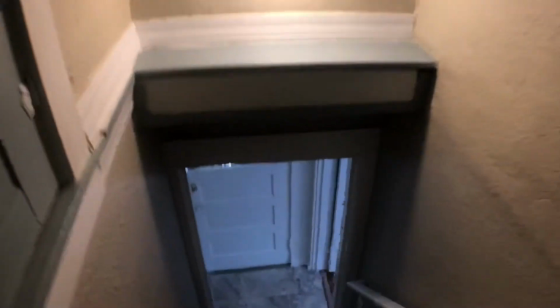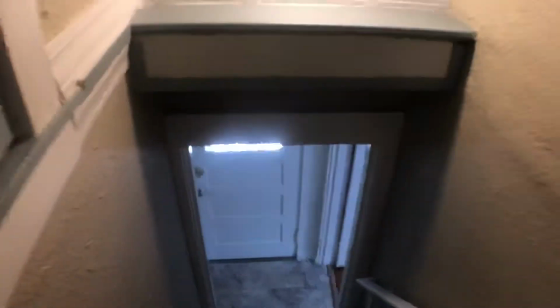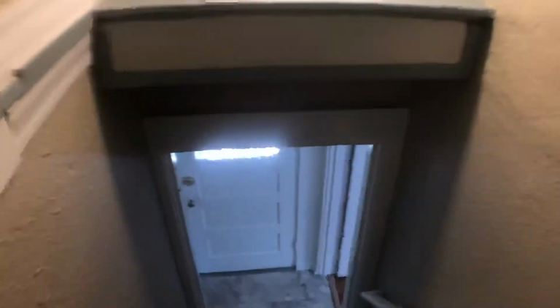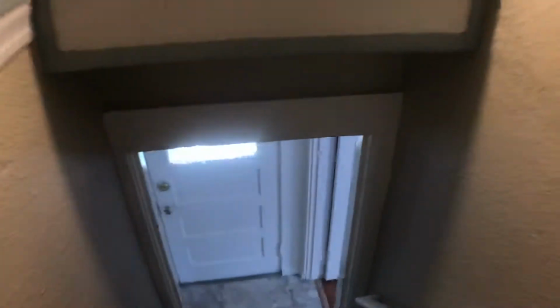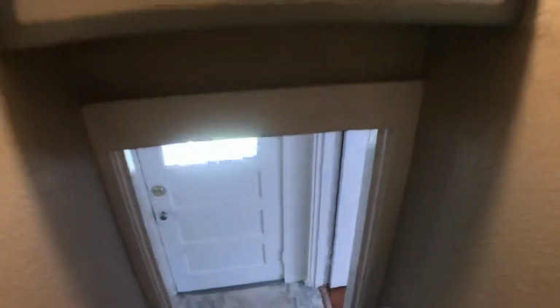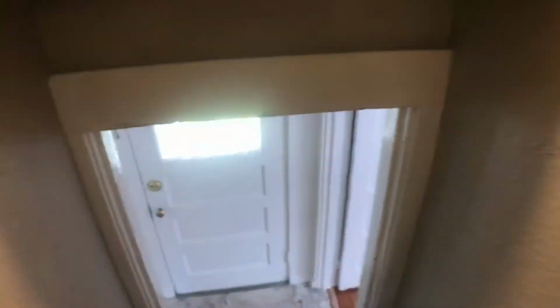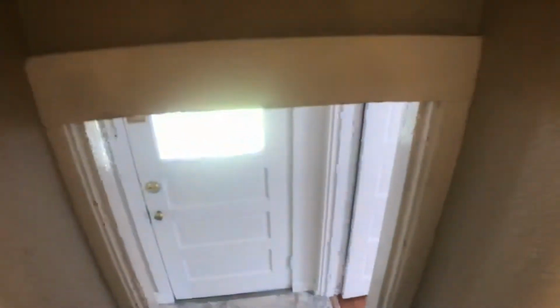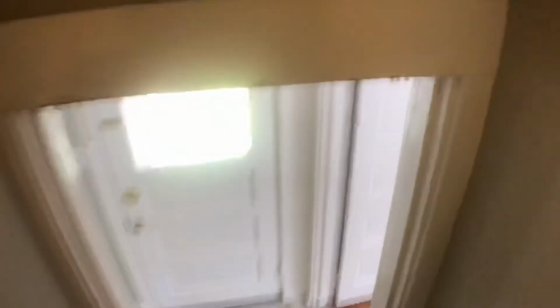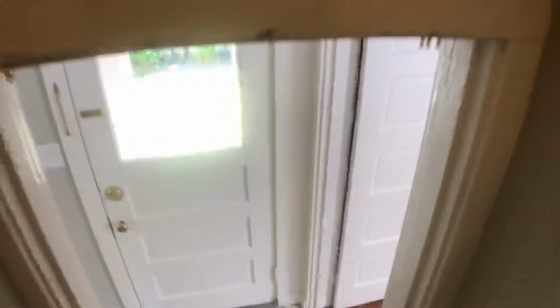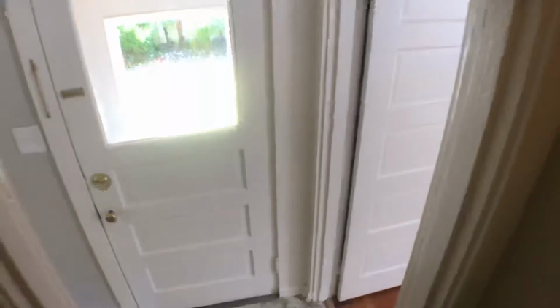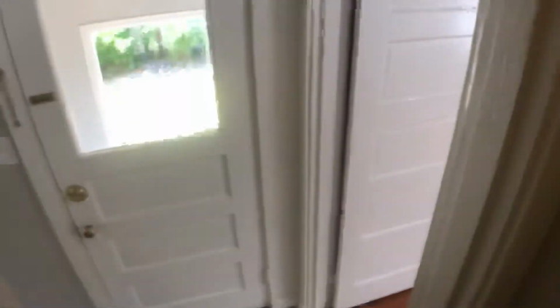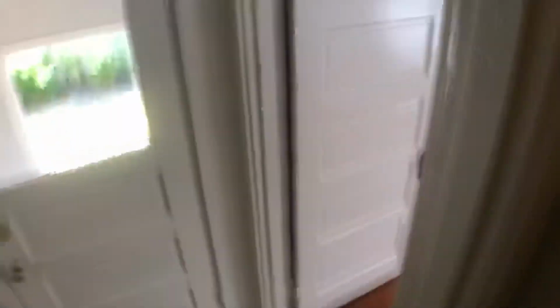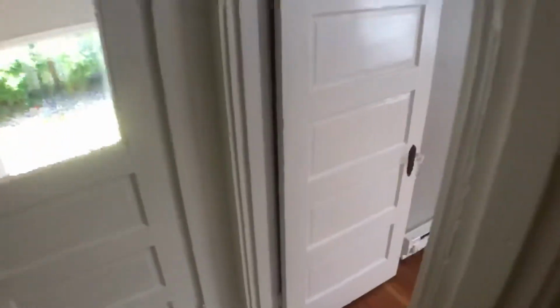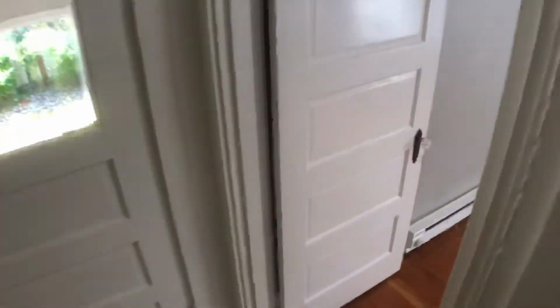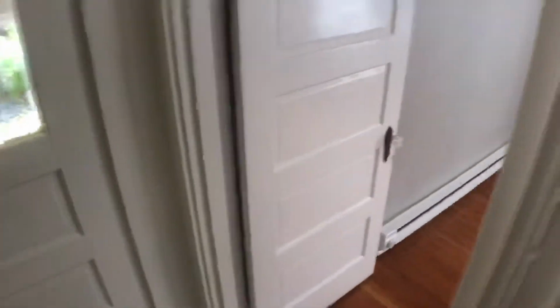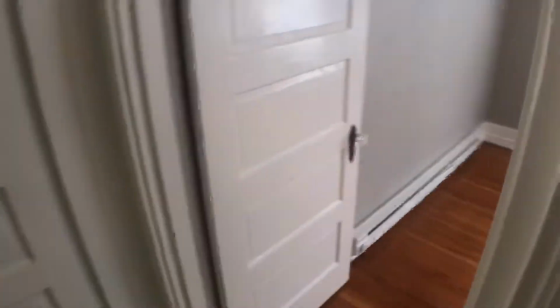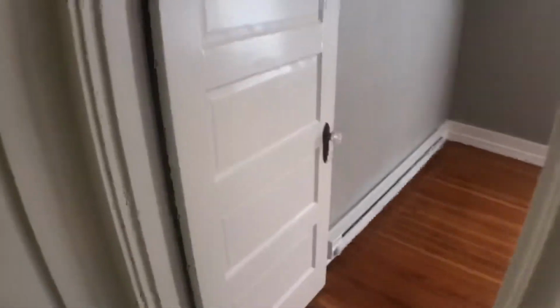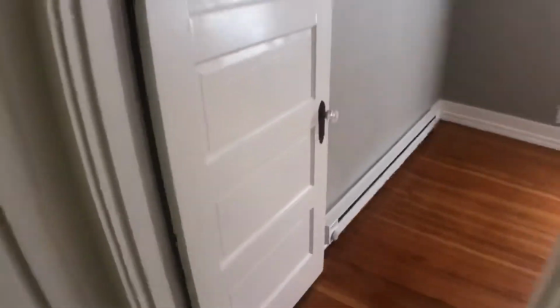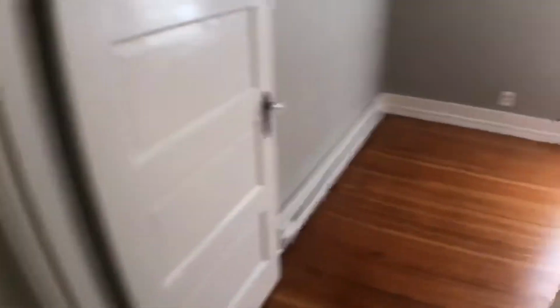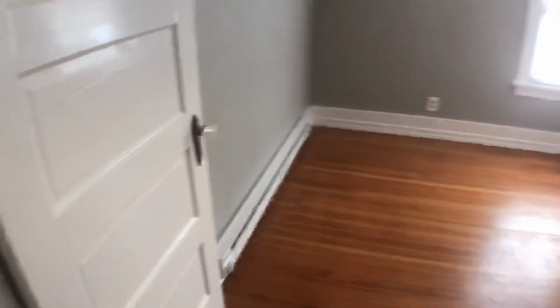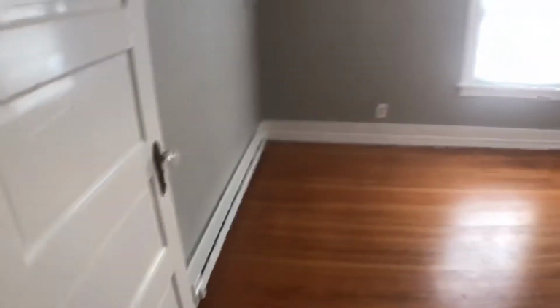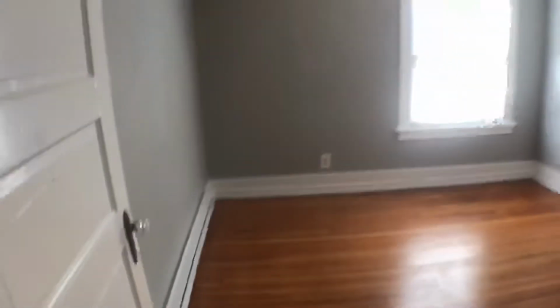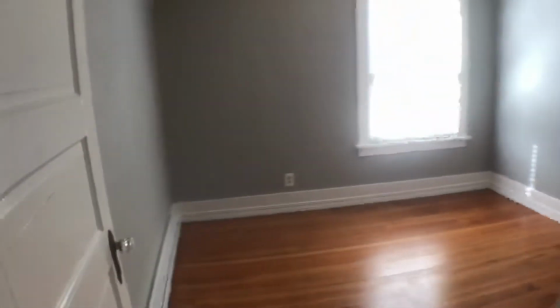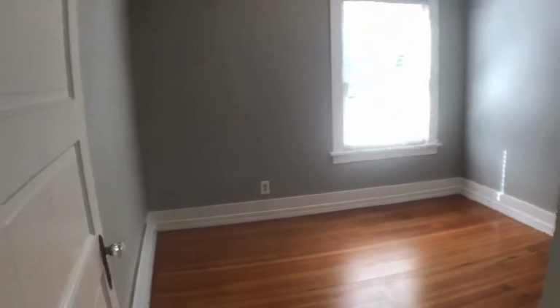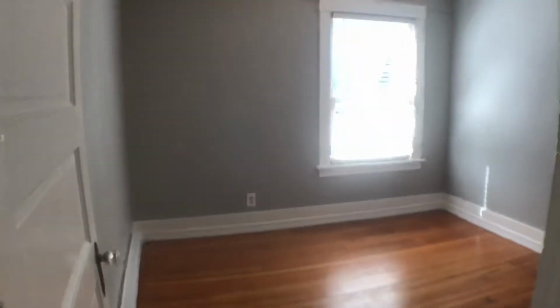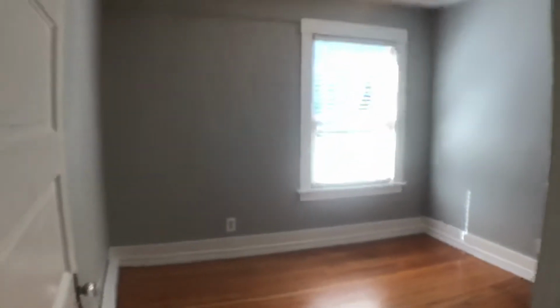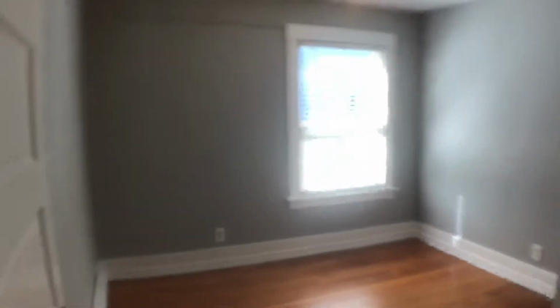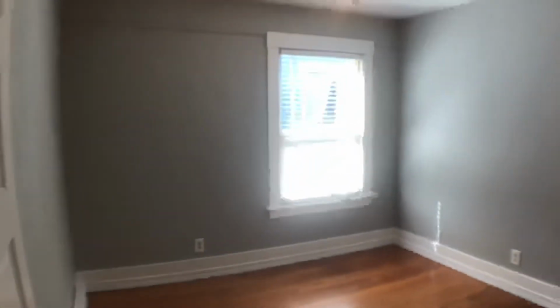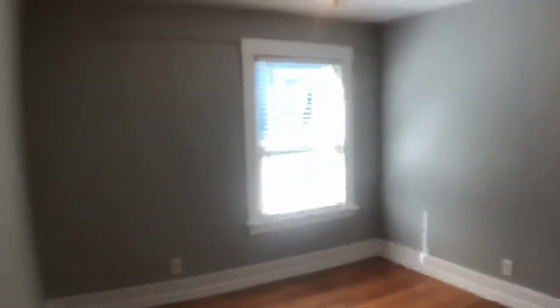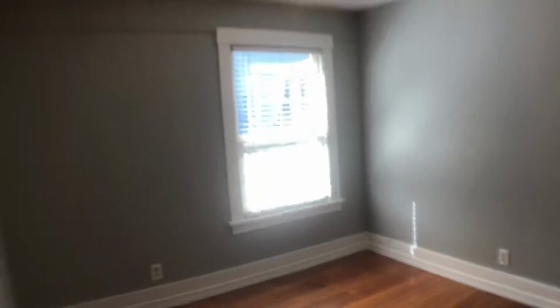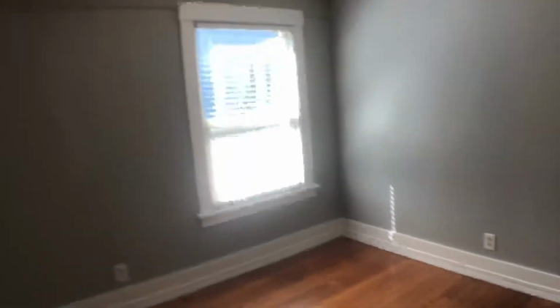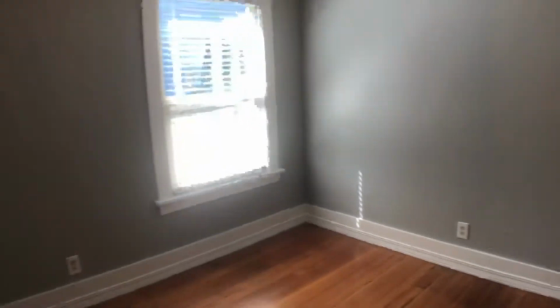We'll head back downstairs and see the third bedroom, right here off the side of the stairs. Again, wood floors in here.